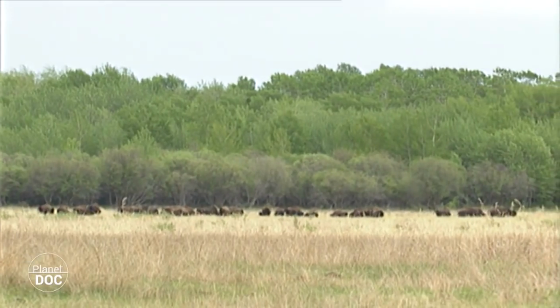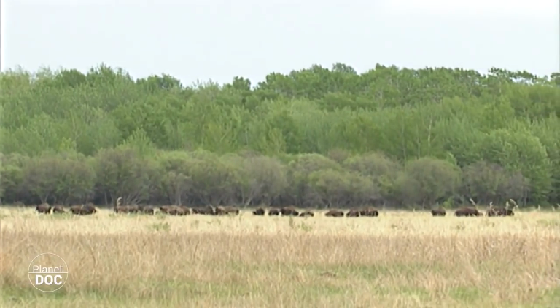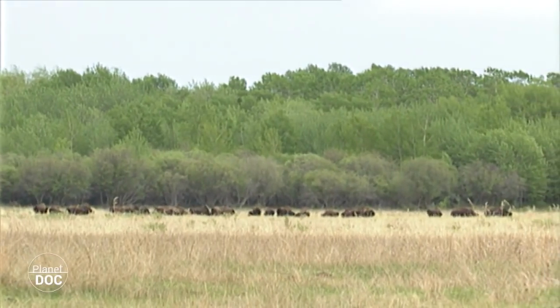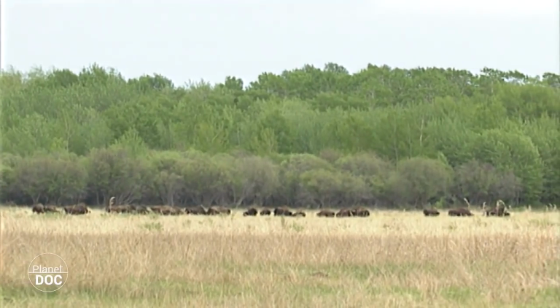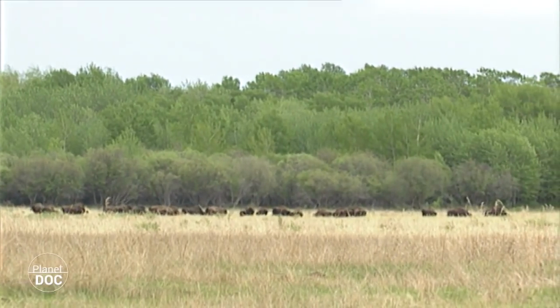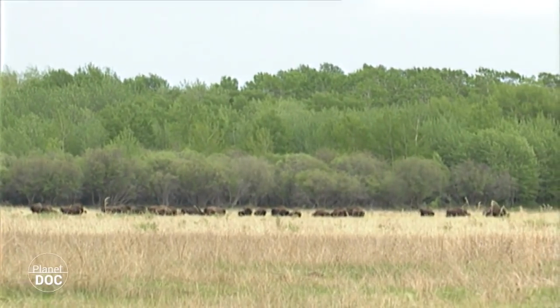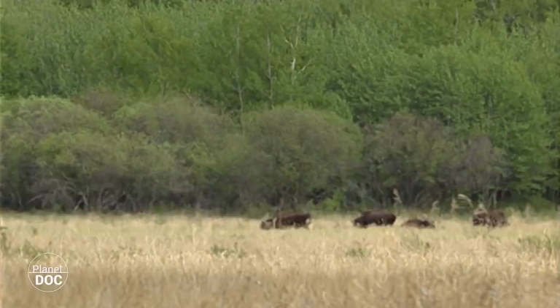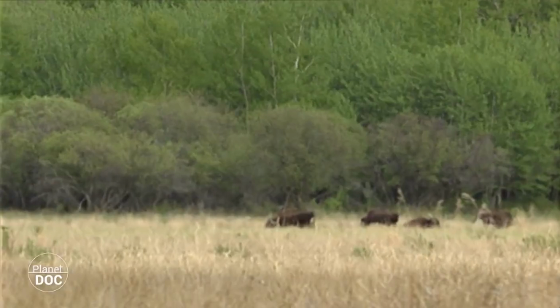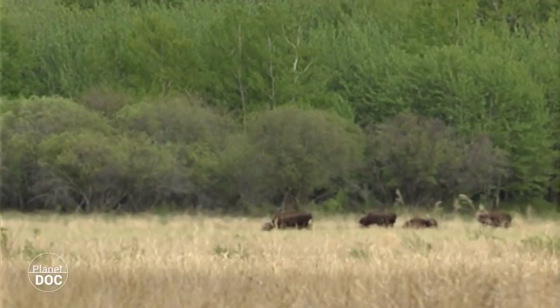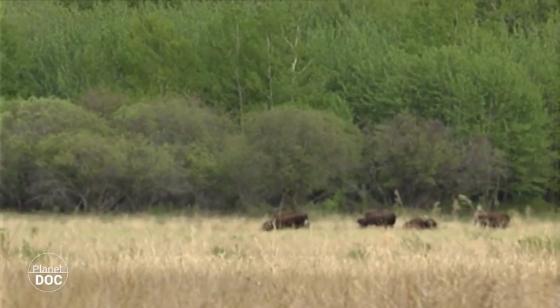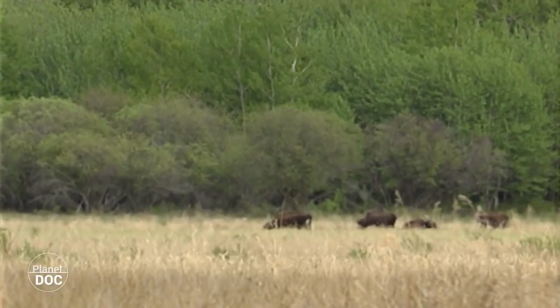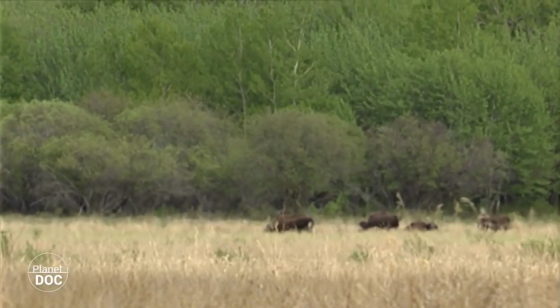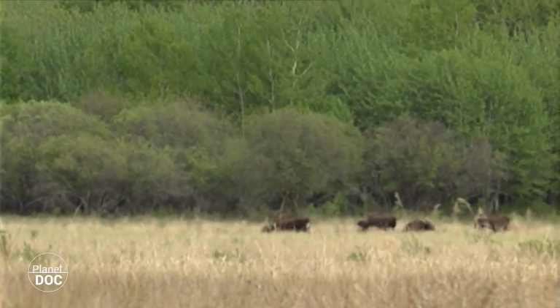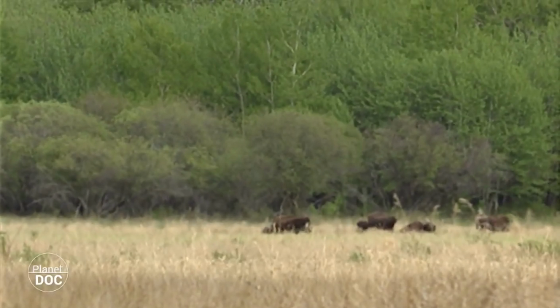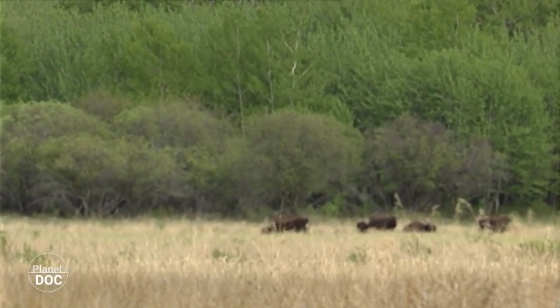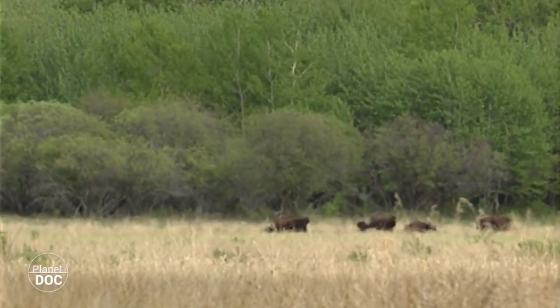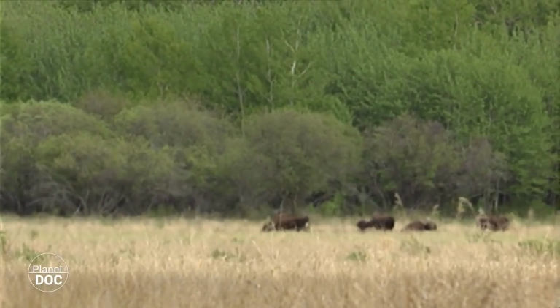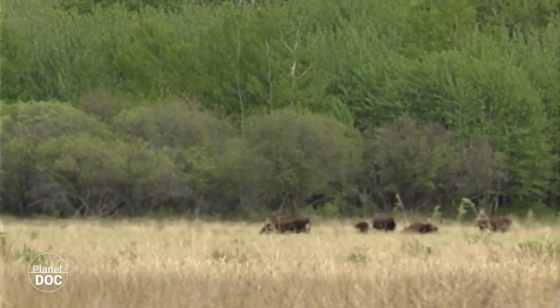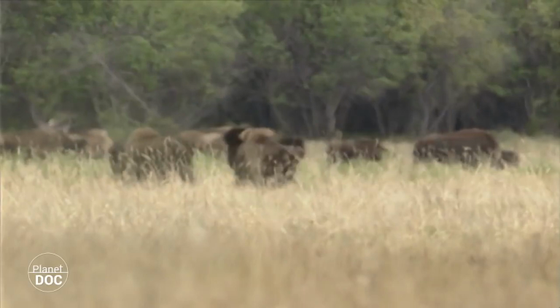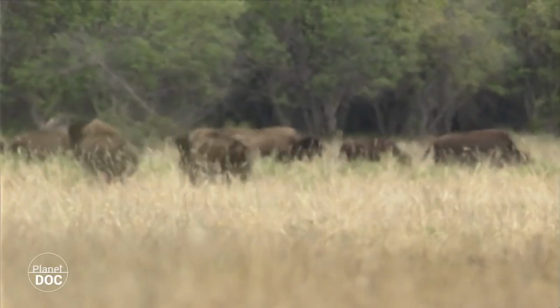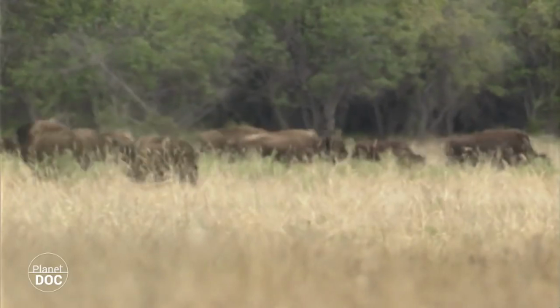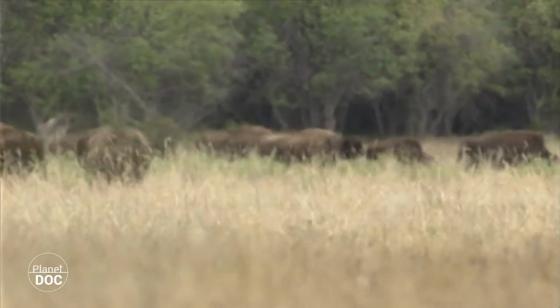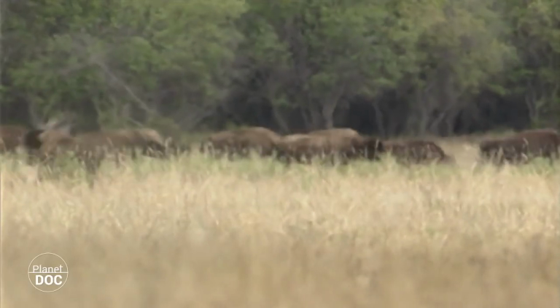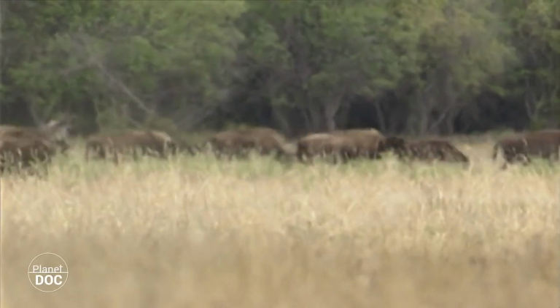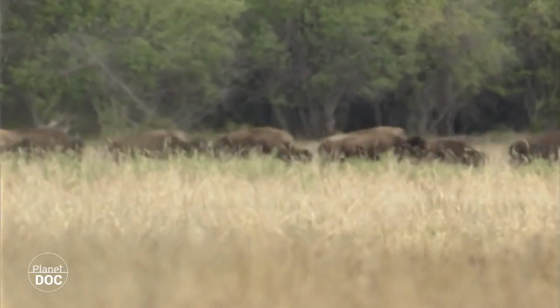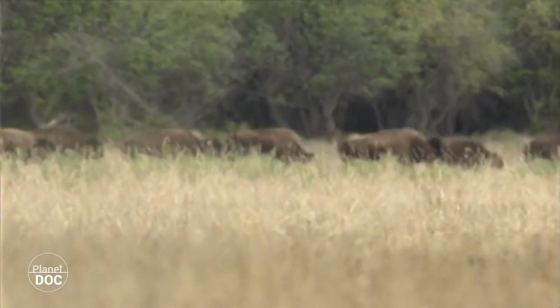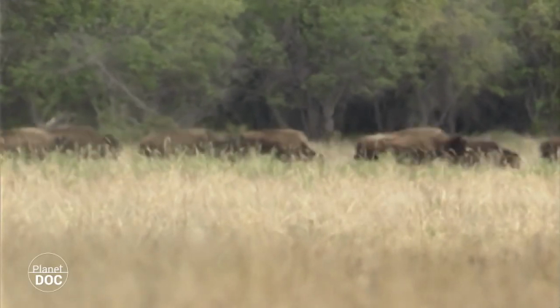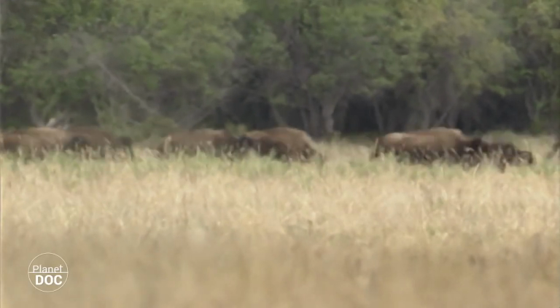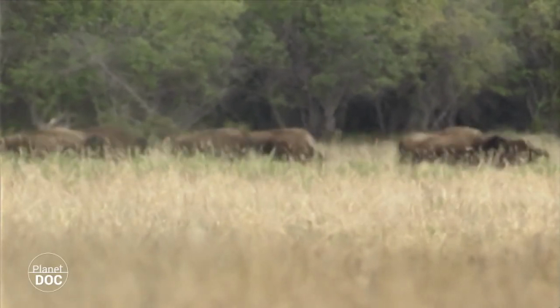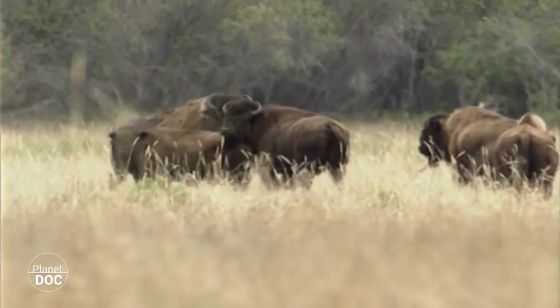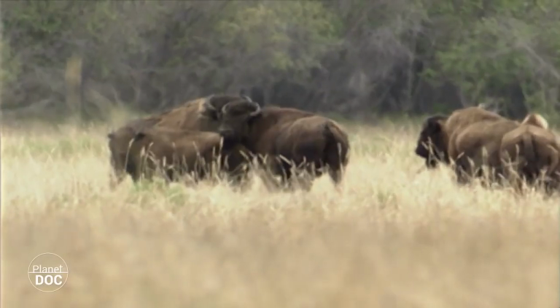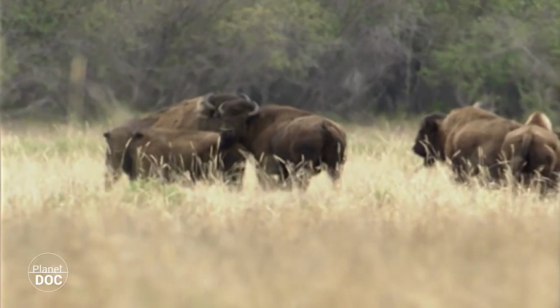El origen del Parque Nacional, como indica su nombre, se debe principalmente al bisonte de bosque. Cerca de 6.000 bisontes componen la población de Wood Buffalo: la mayor manada del mundo de estos animales en estado salvaje.